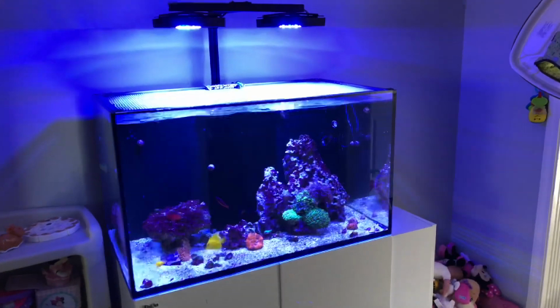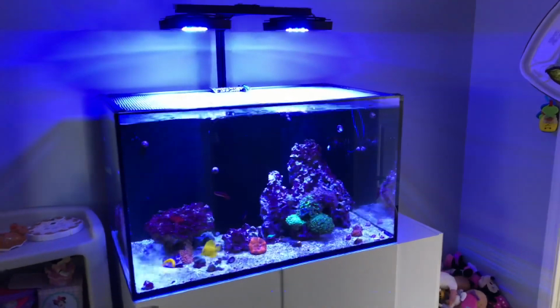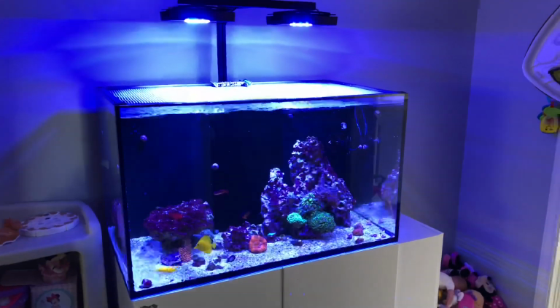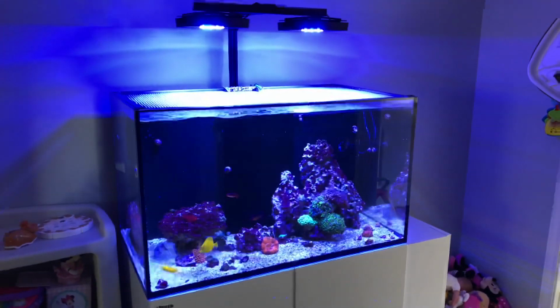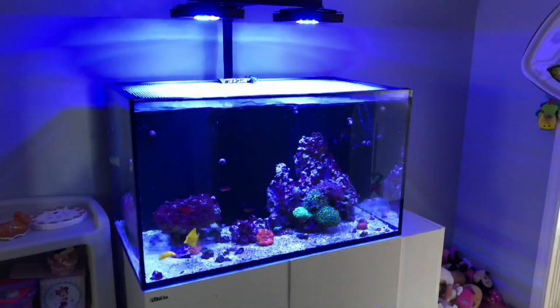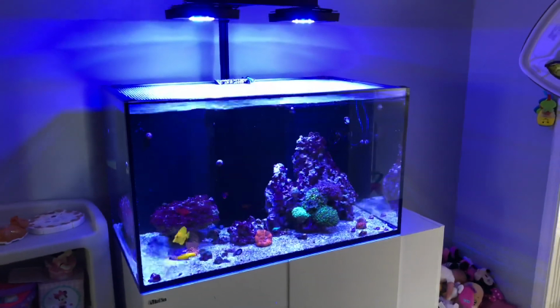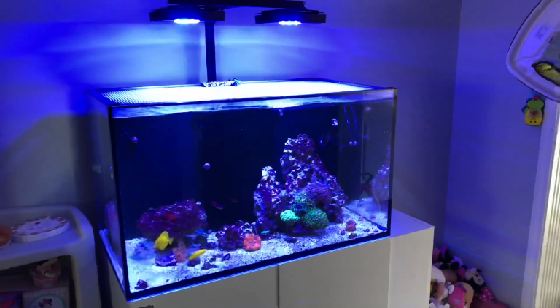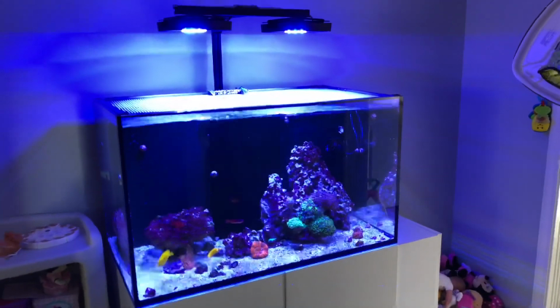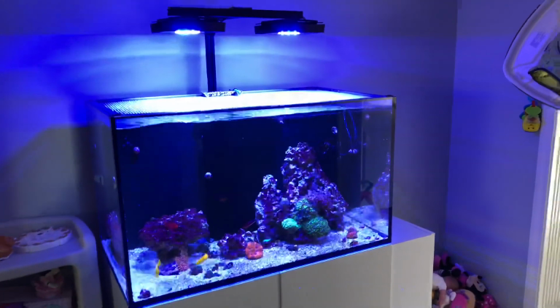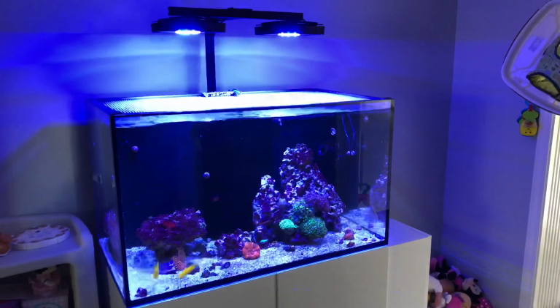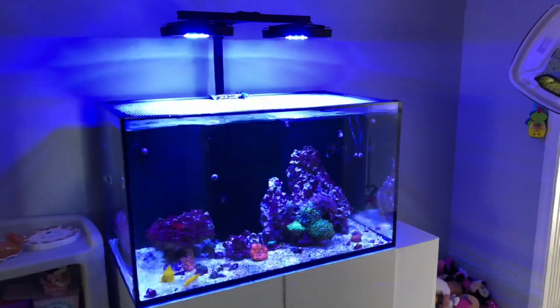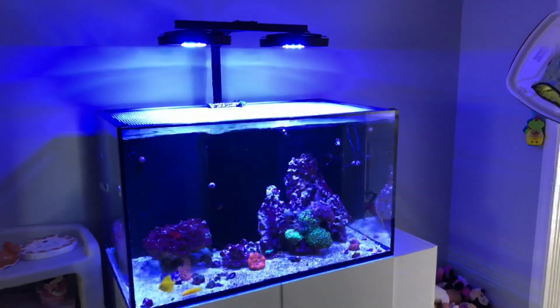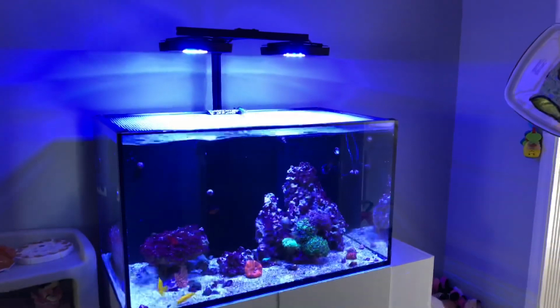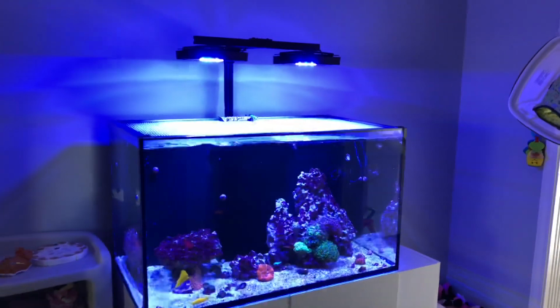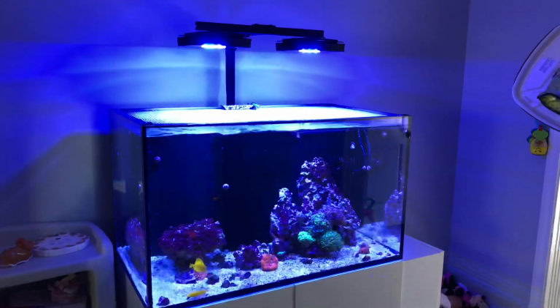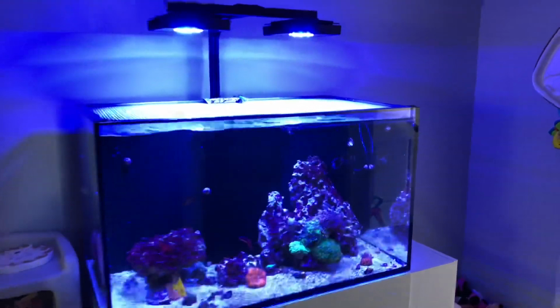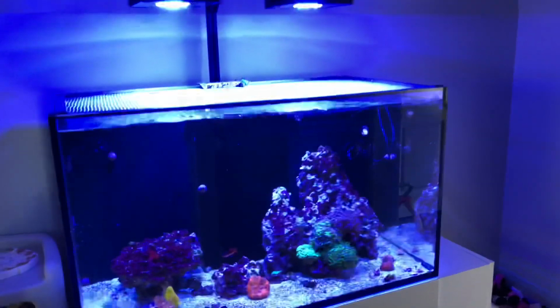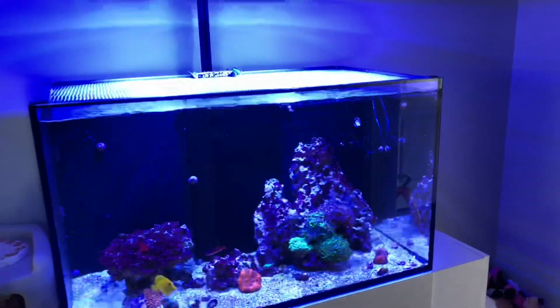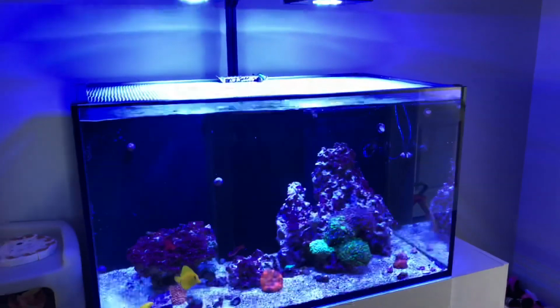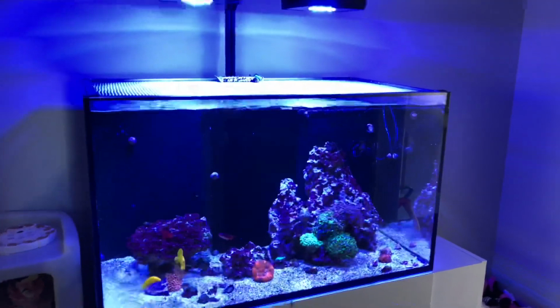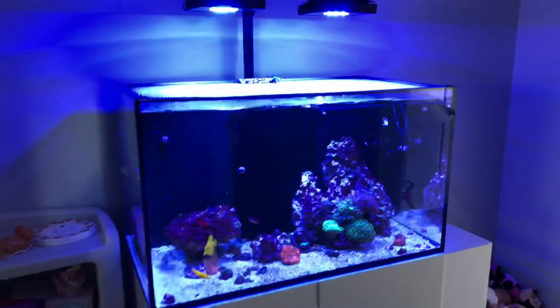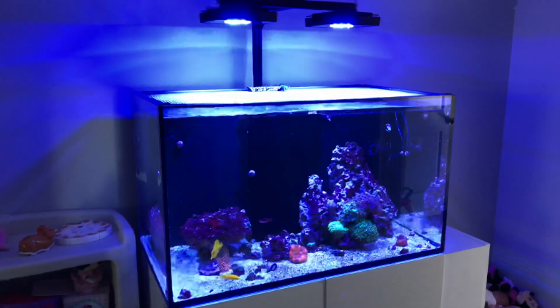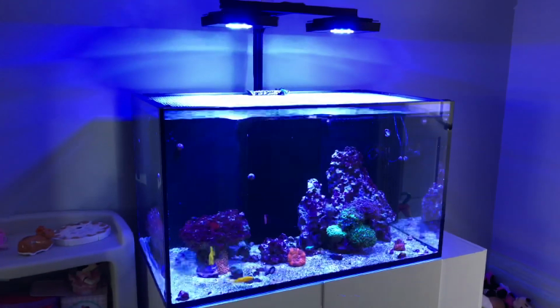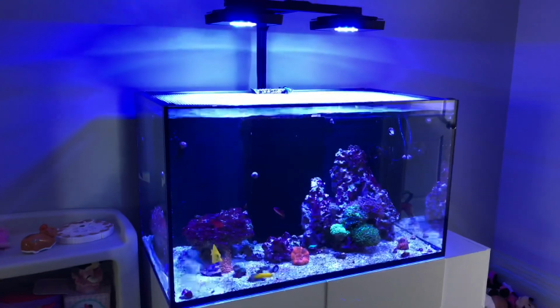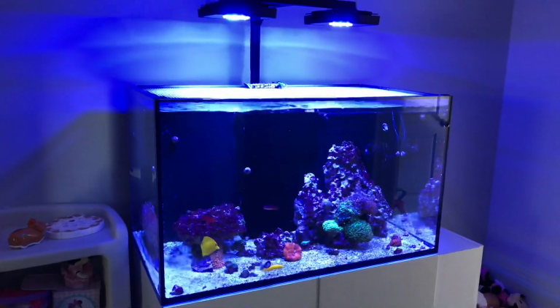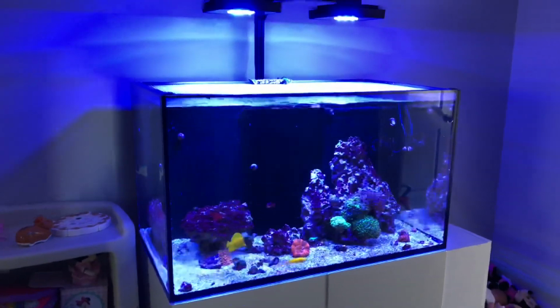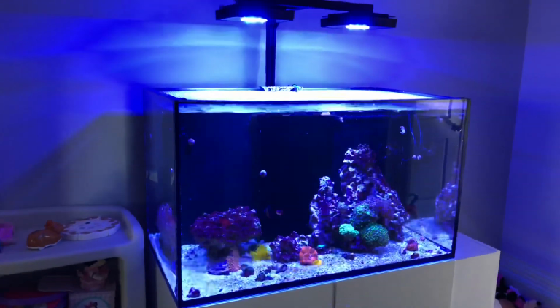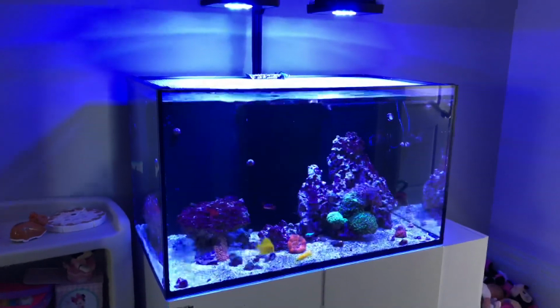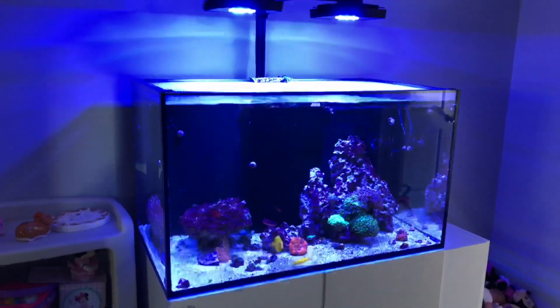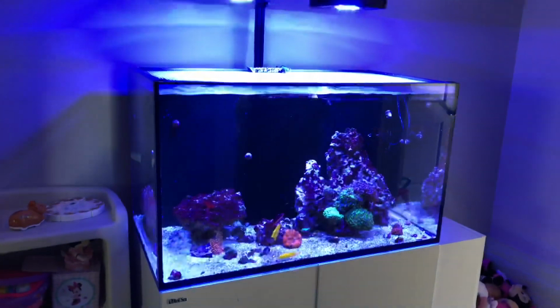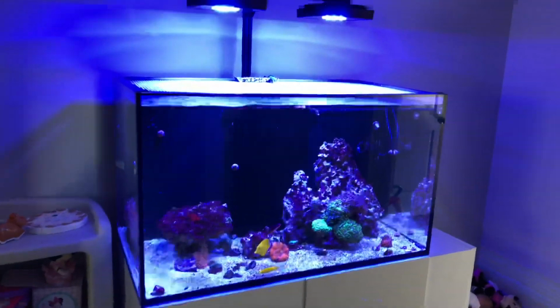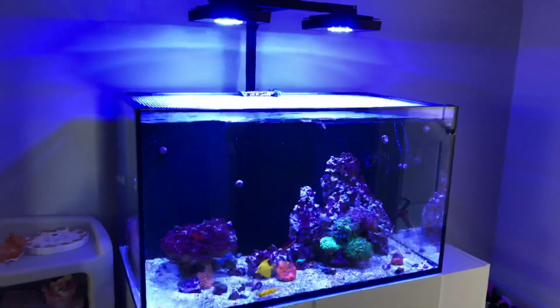What's going on YouTube, it's Pelfrey, and this is another video of the Red Sea Reefer 250. Everything's been doing great — I do miss having the auto feeder on the tank but for the most part everything's been doing really, really great.